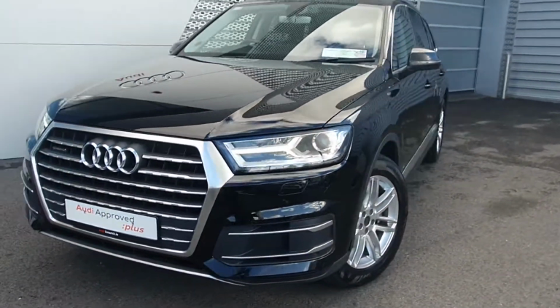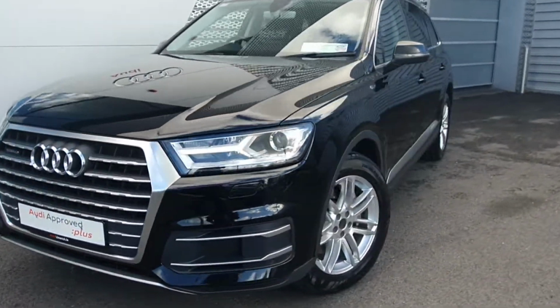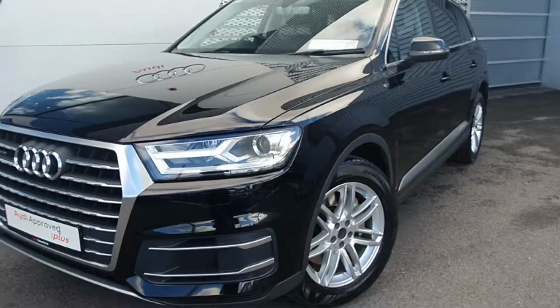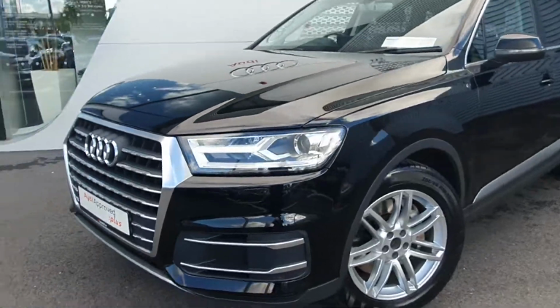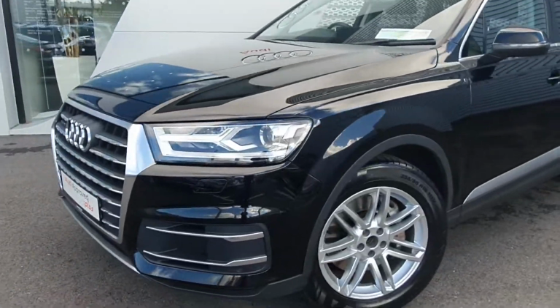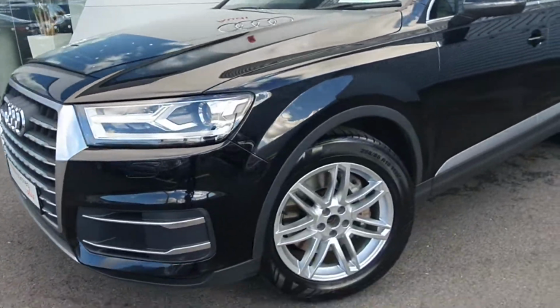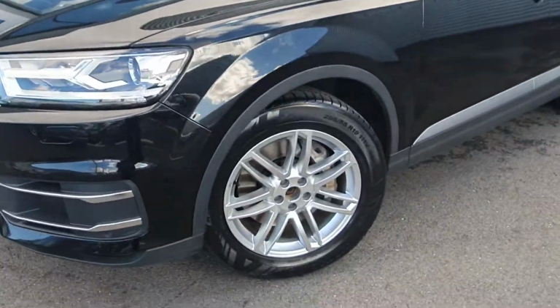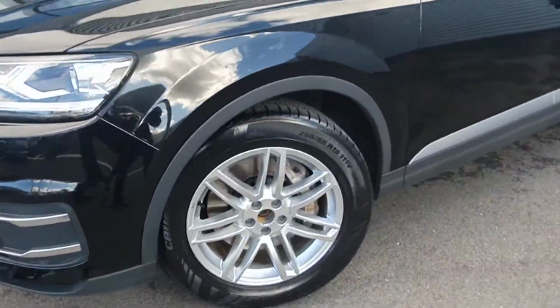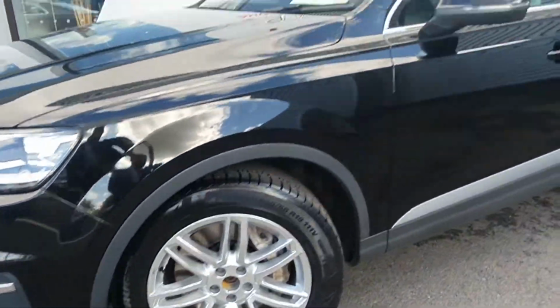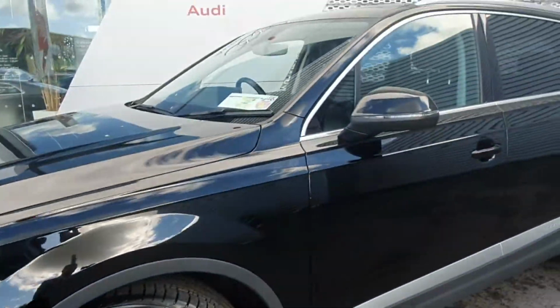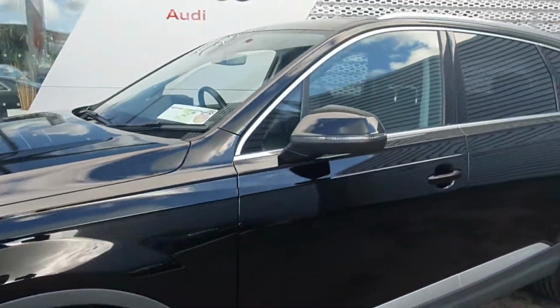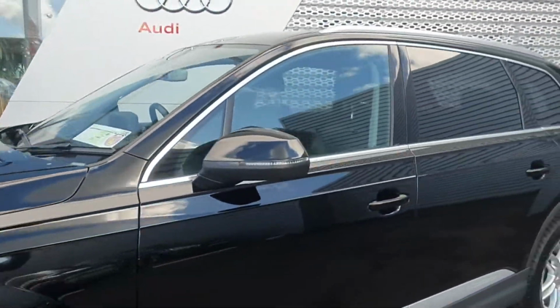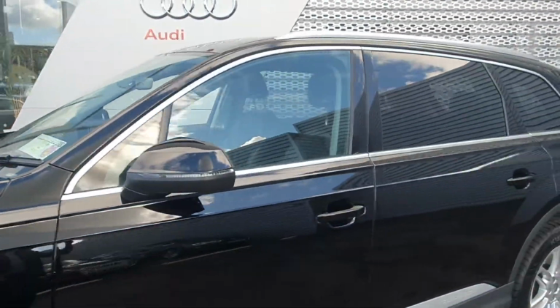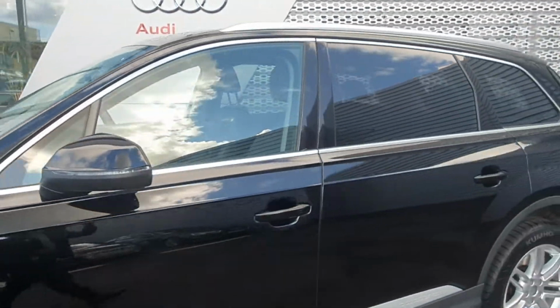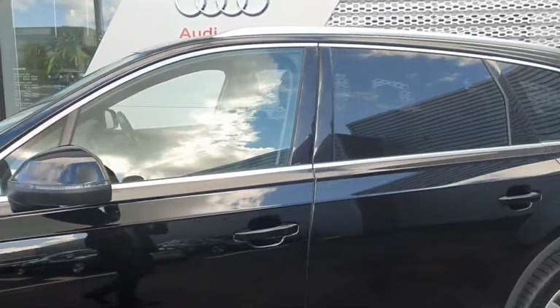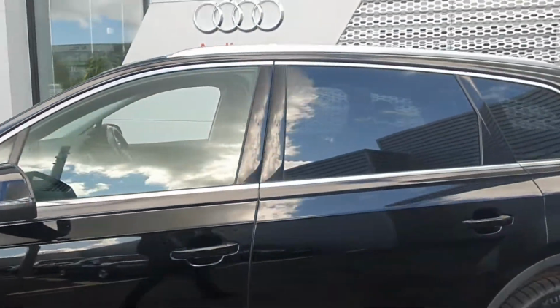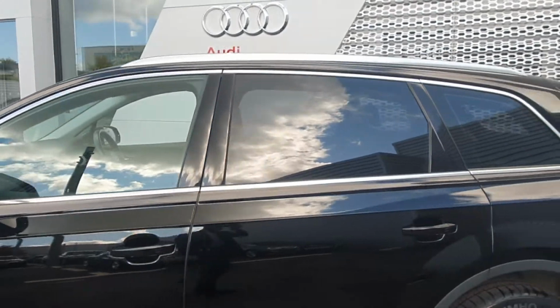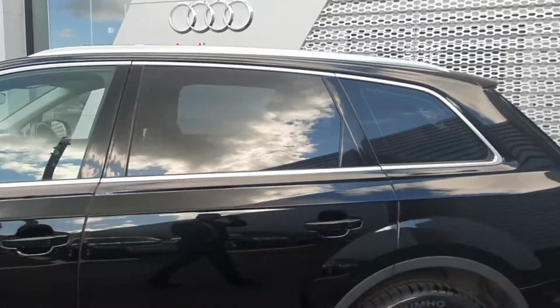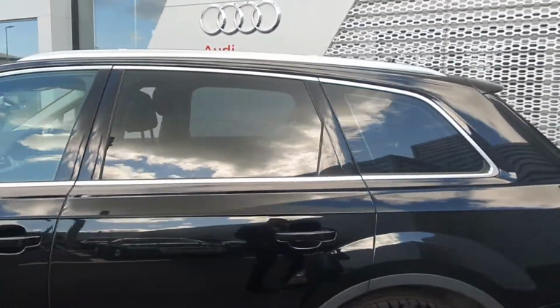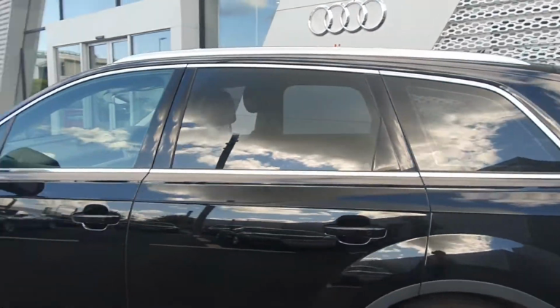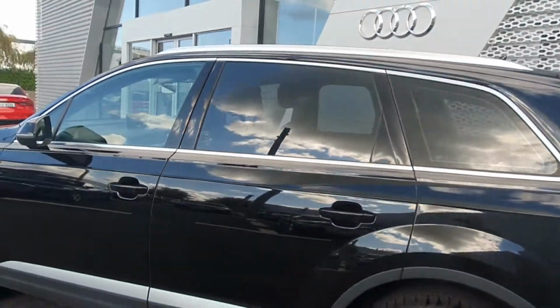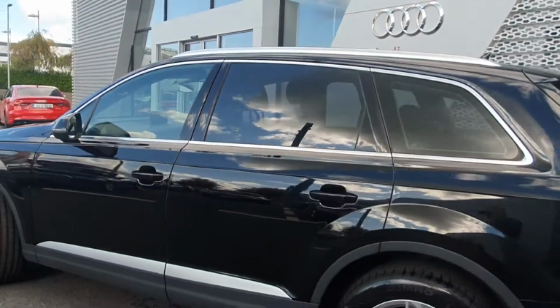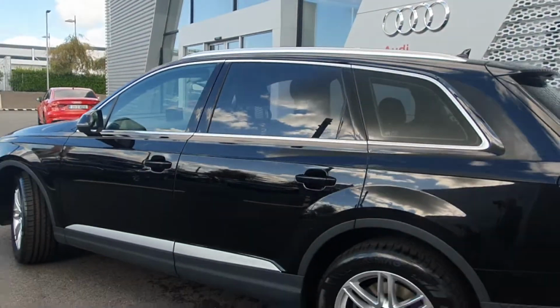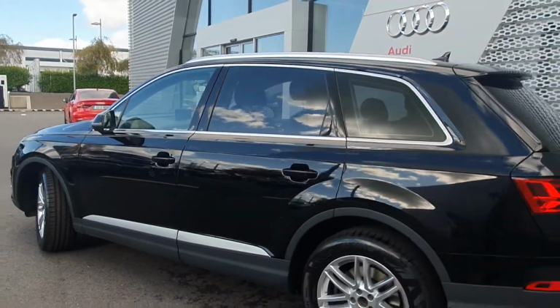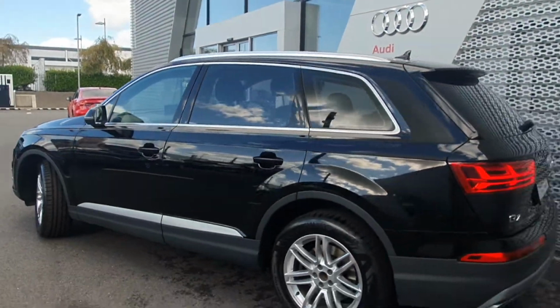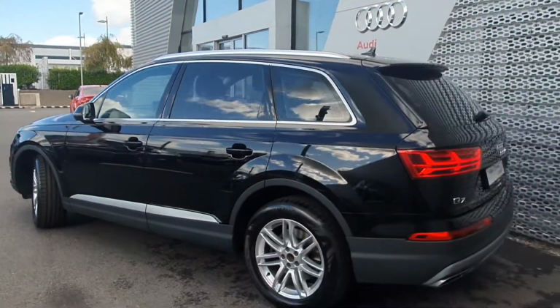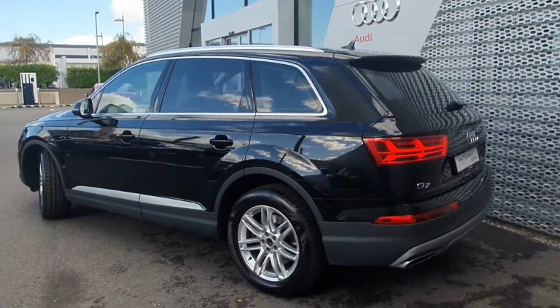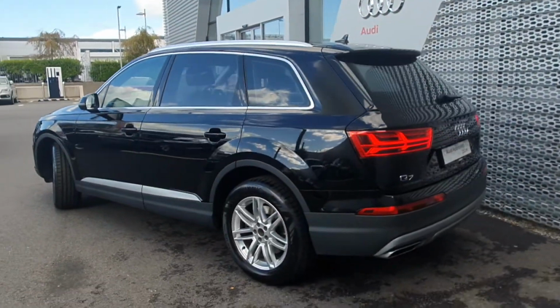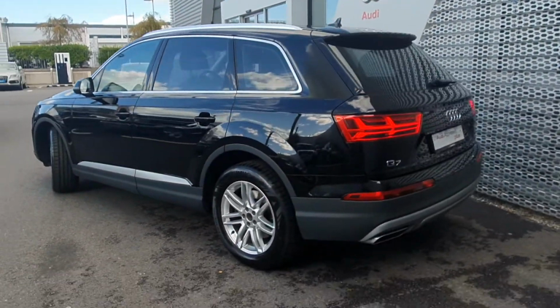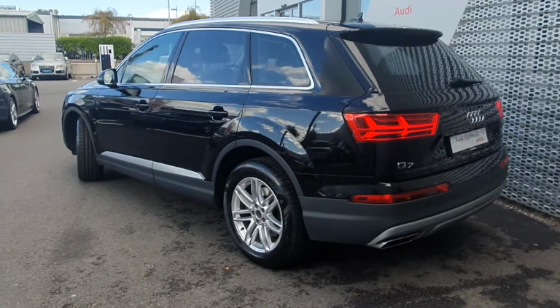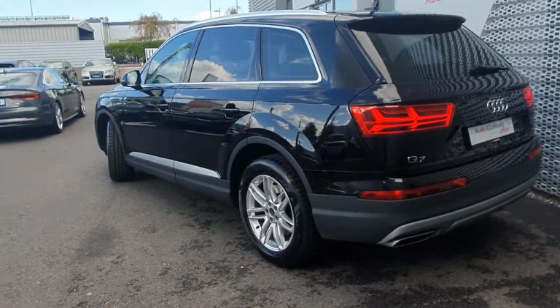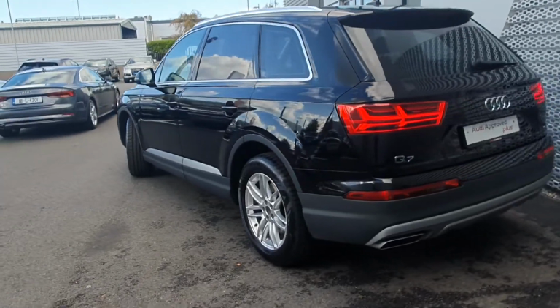Moving around, the car is equipped with front and rear parking sensors, nice upgraded multi-spoke 19-inch alloy wheels, and chrome detailing around the windows and door frames, complemented by chrome roof rails adding a nice contrast to the night black finish.